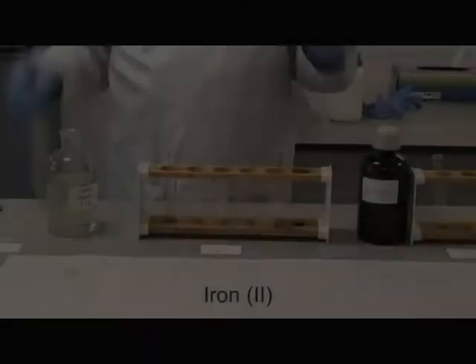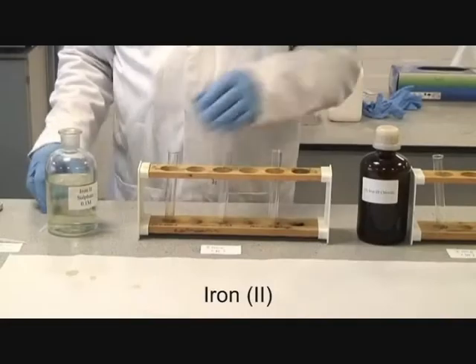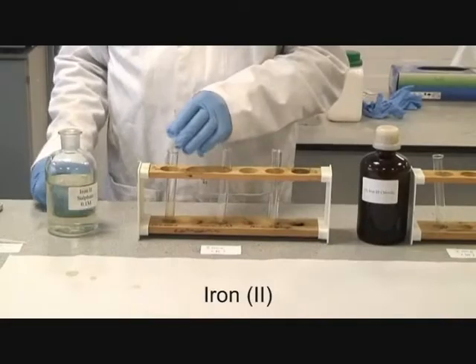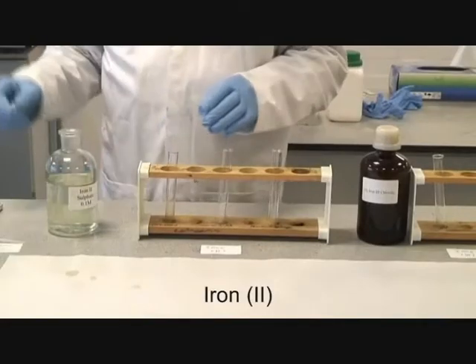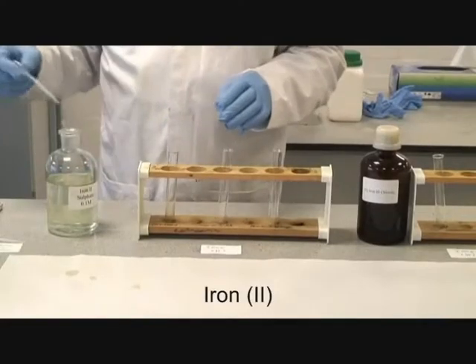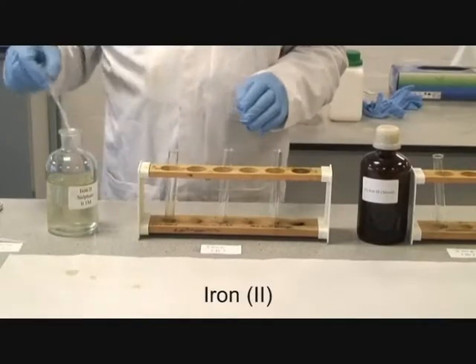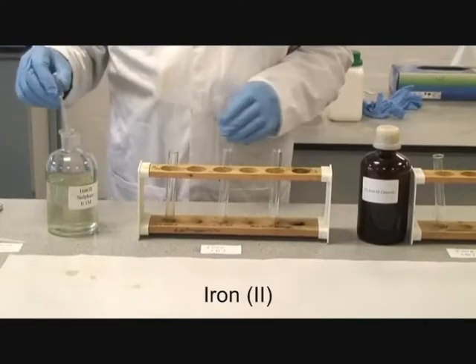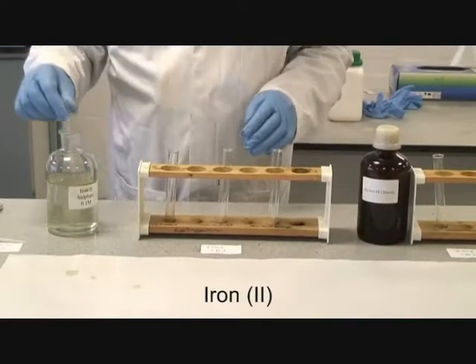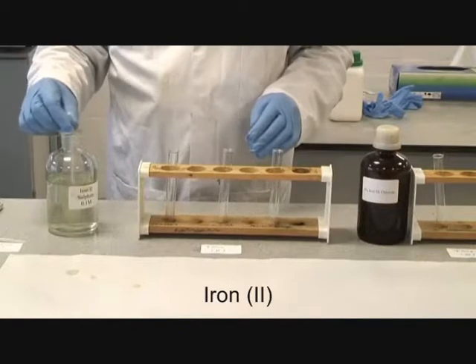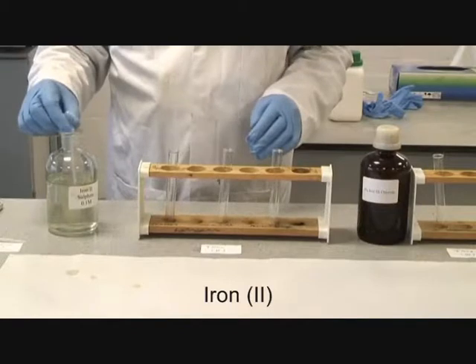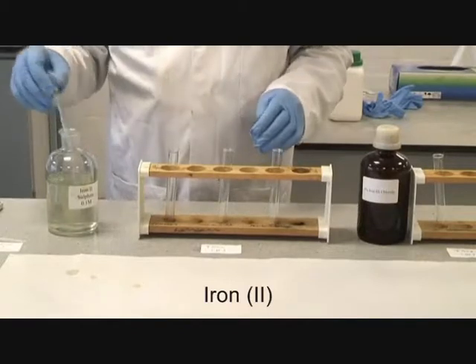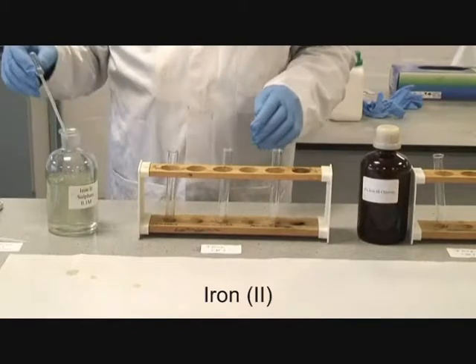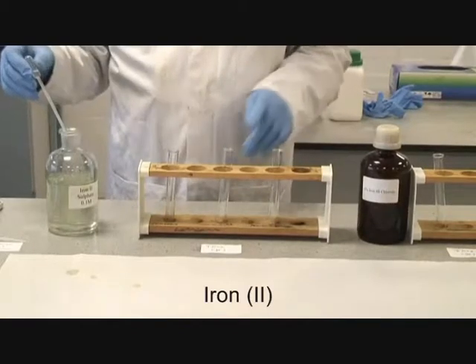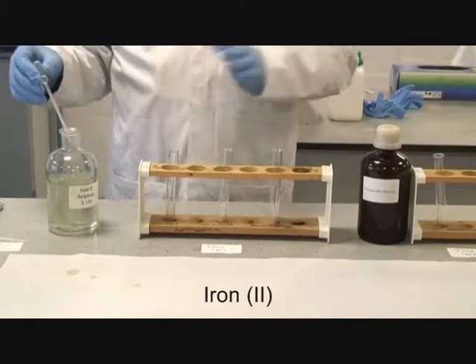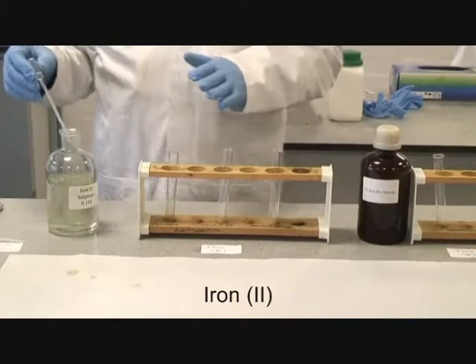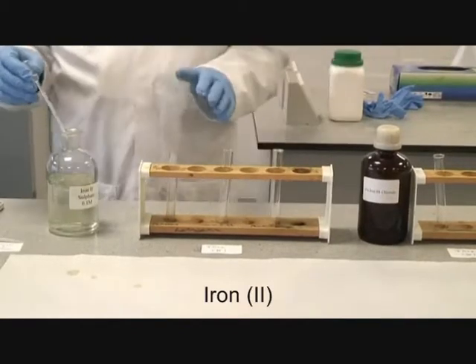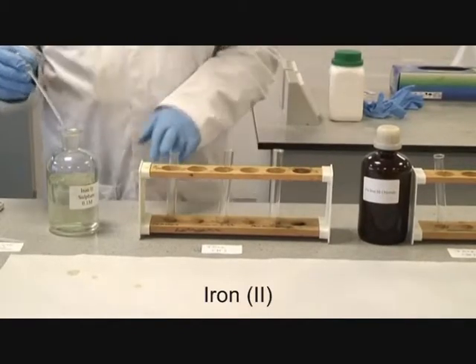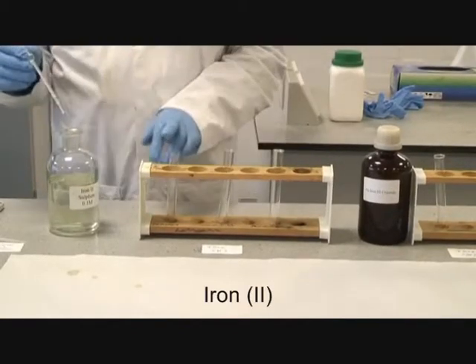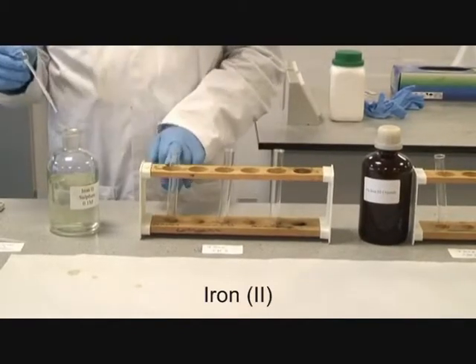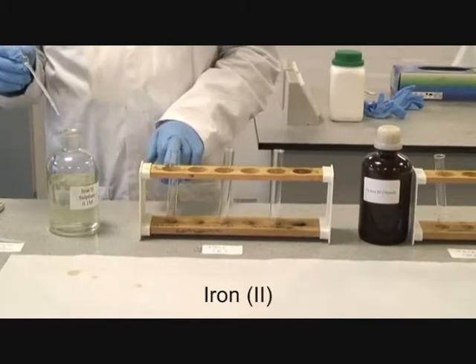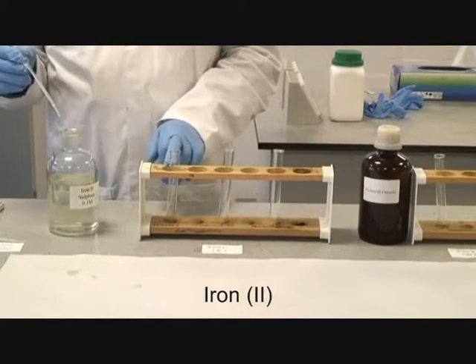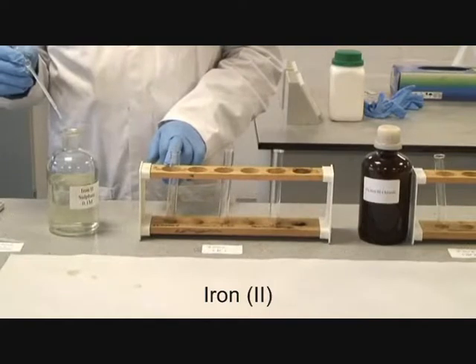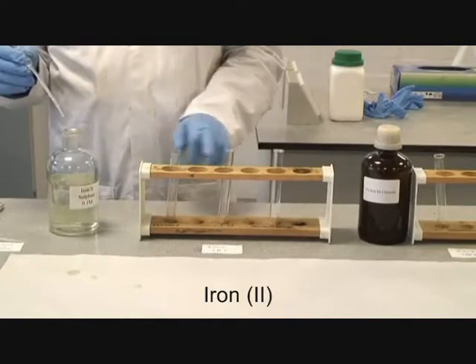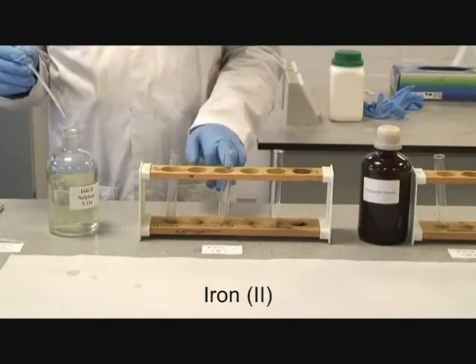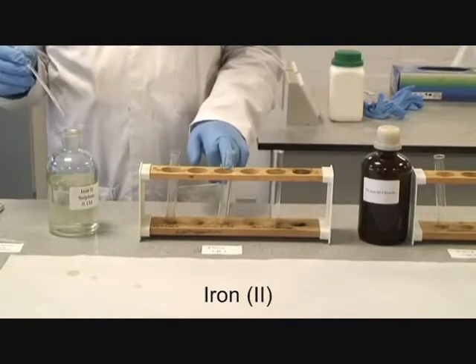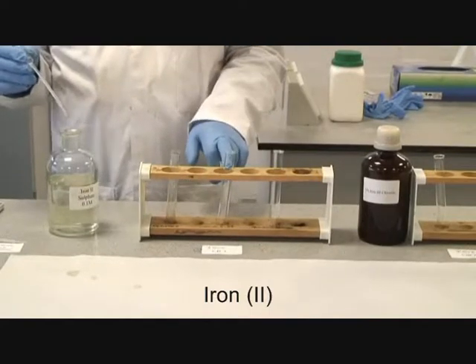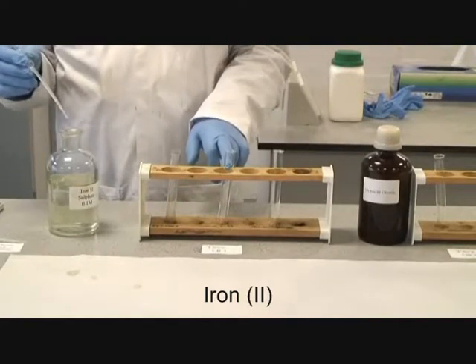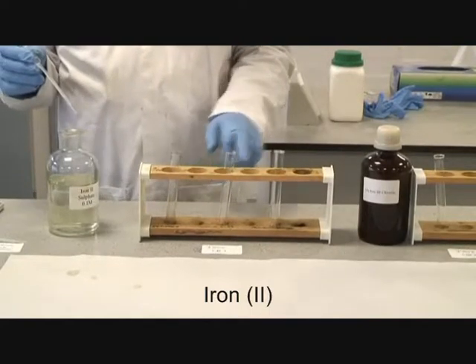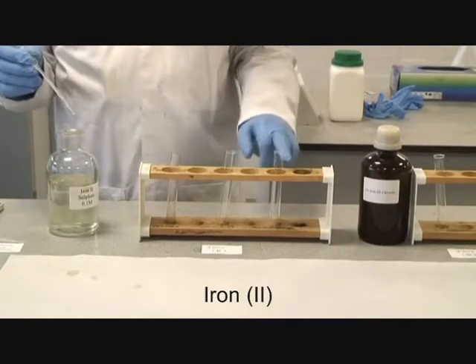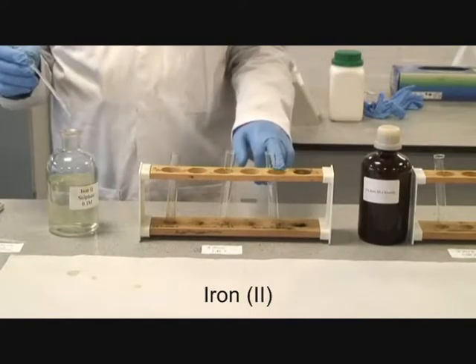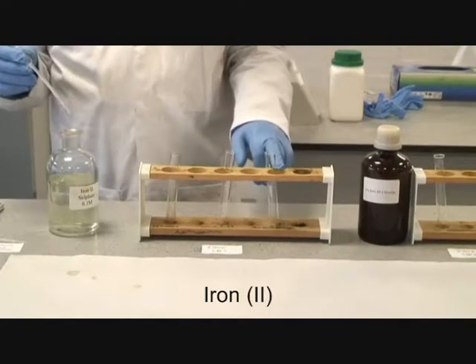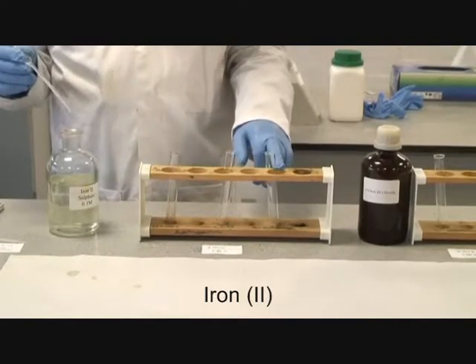The same procedure is now going to be repeated with iron 2. You must remember the order we did these things in: hydroxide, excess hydroxide, ammonia, excess ammonia, and then carbonate.